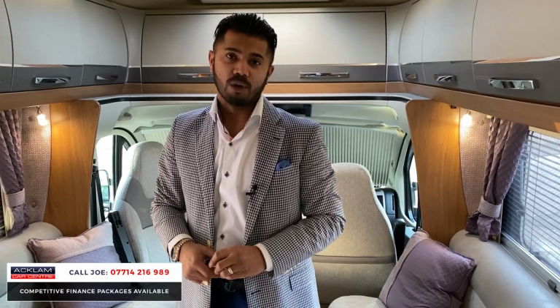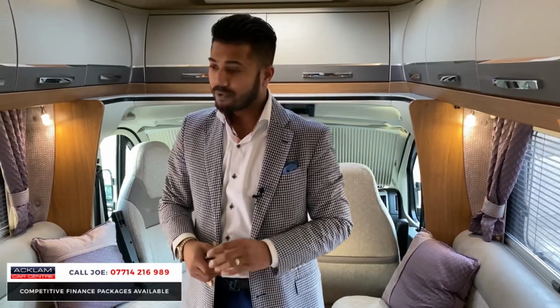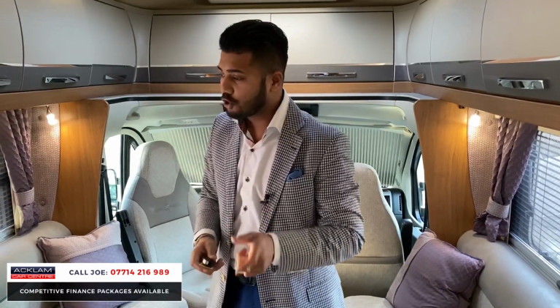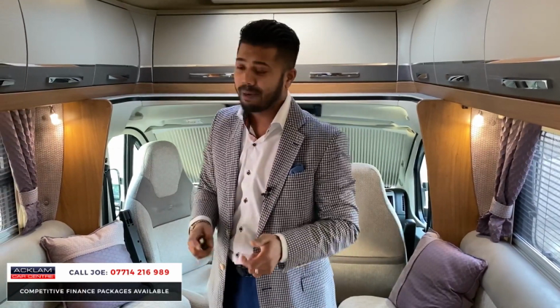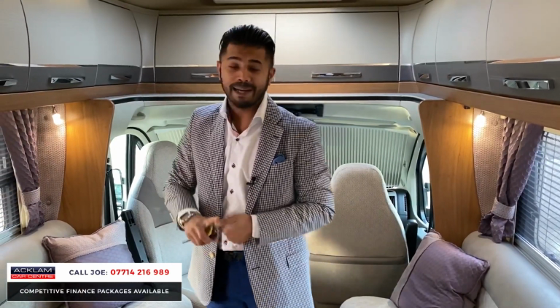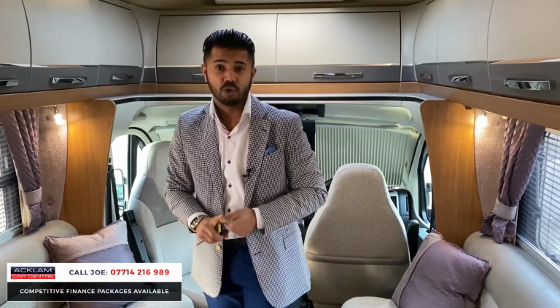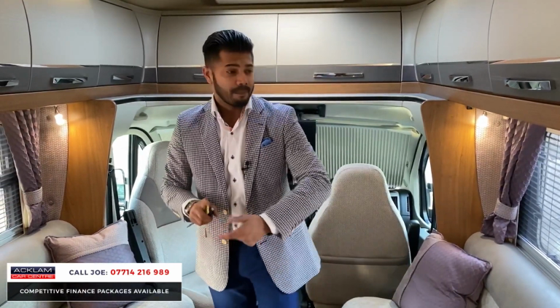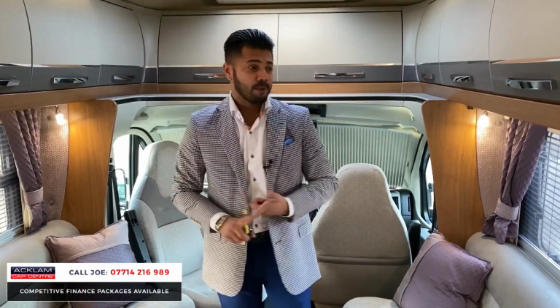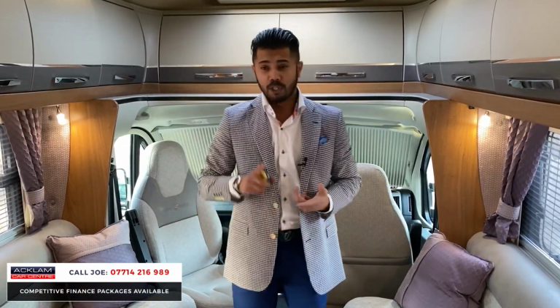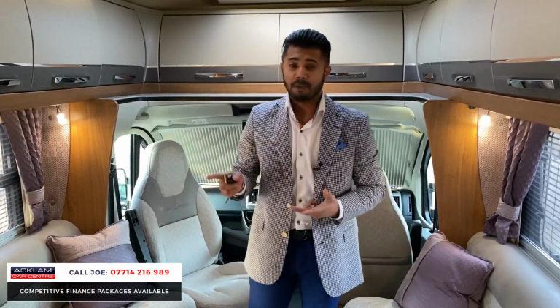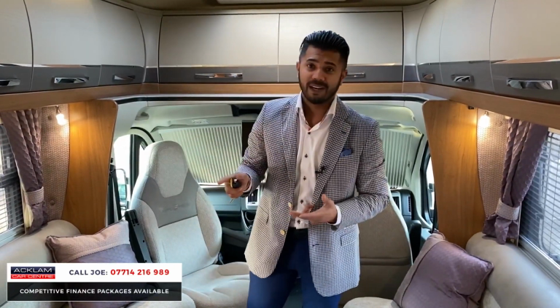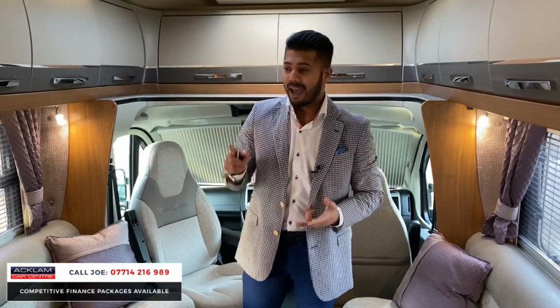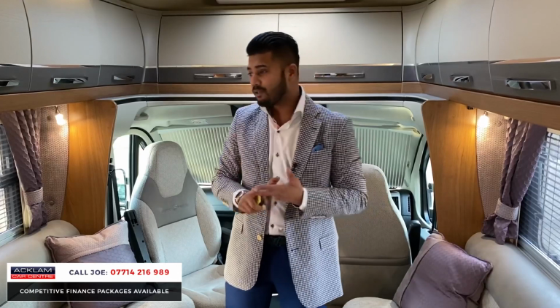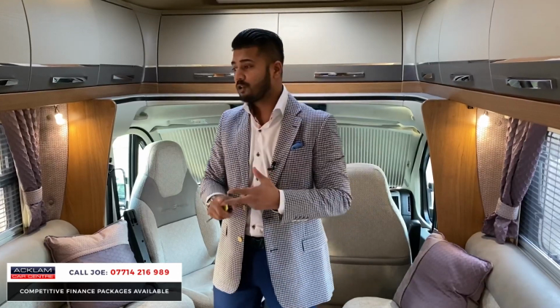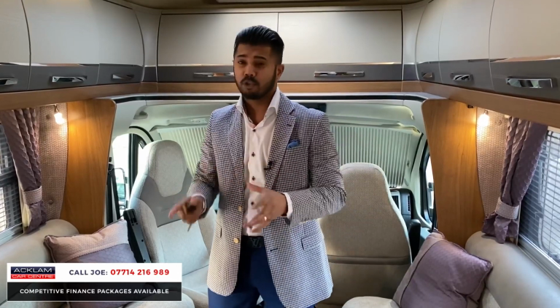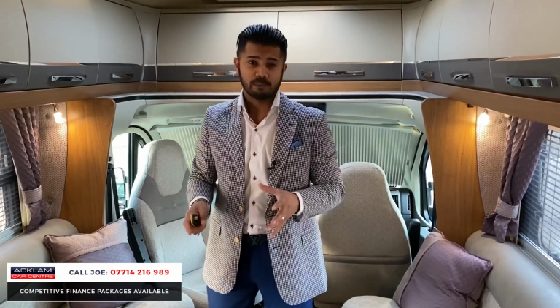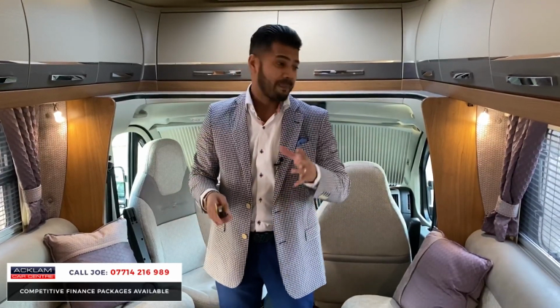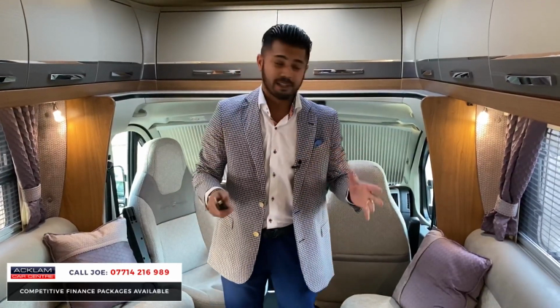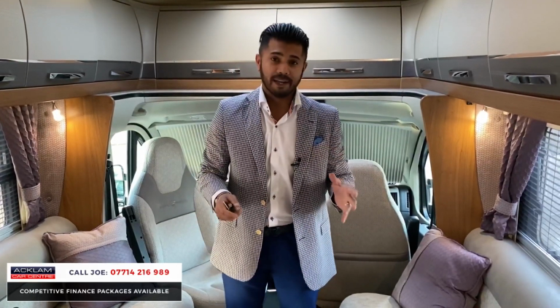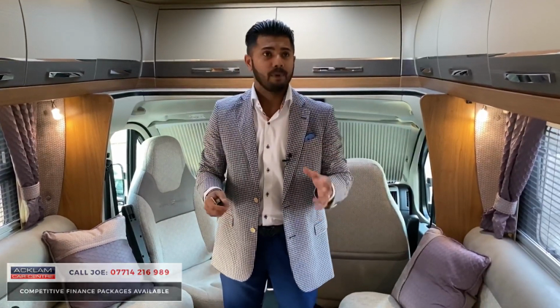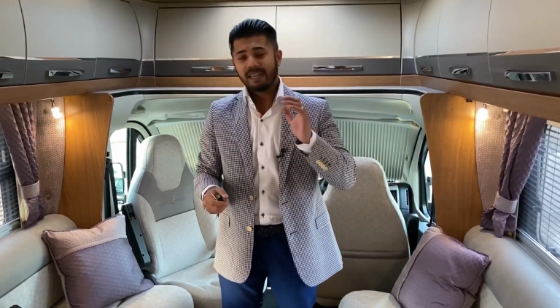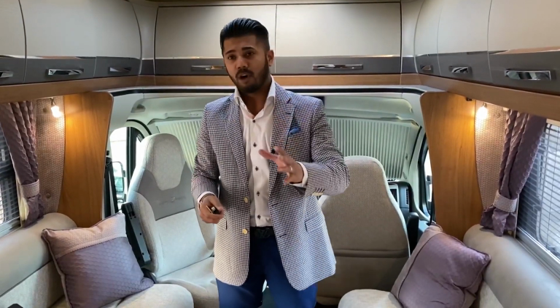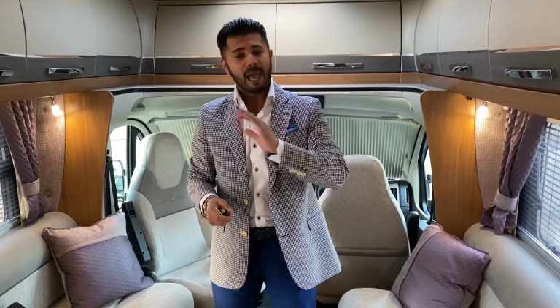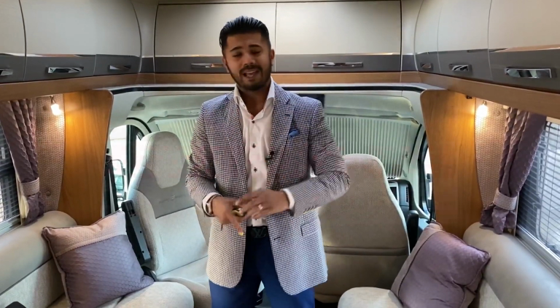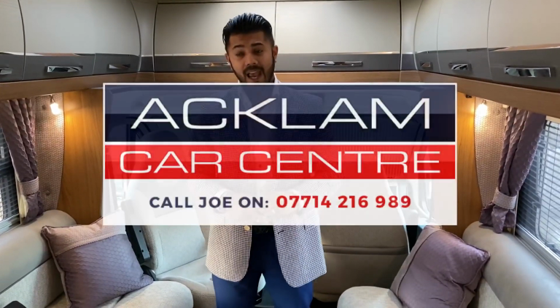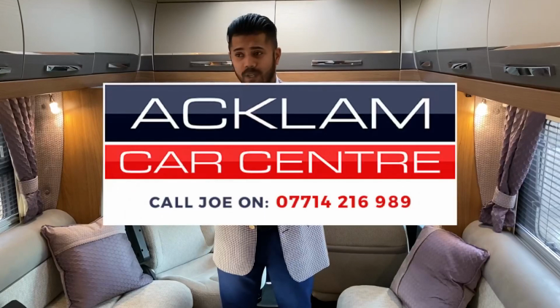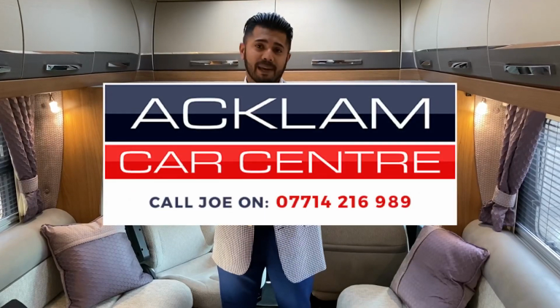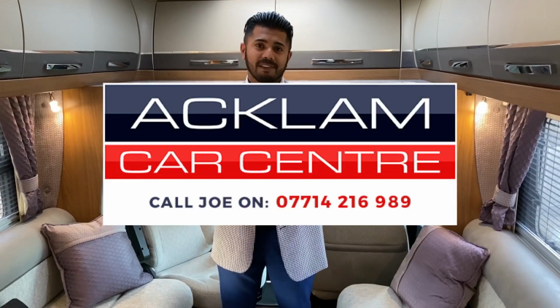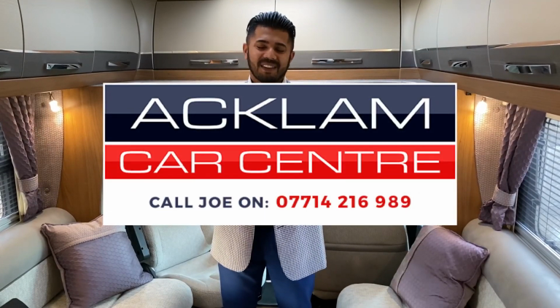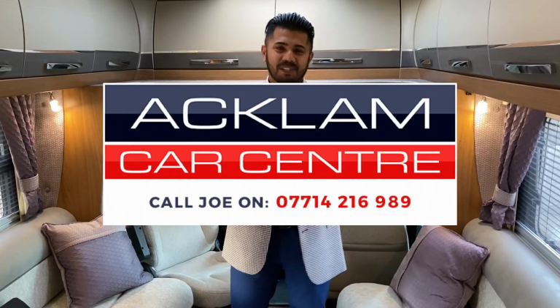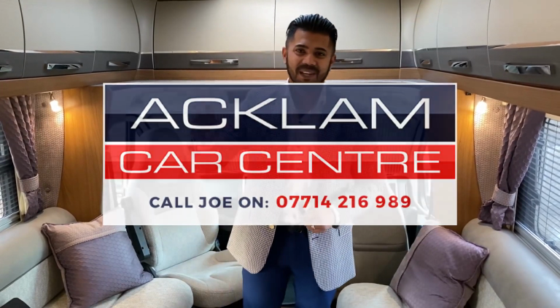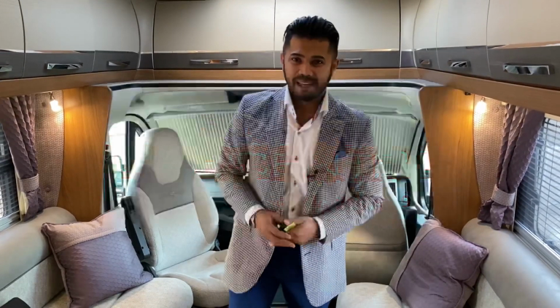This one won't hang around for long — they never do when they're as good as this. My name's Joe, my number's on the bottom of the screen. I've tried to show you as much as possible — give me a call and I'll be happy to answer any questions. Thanks for watching, bye bye.